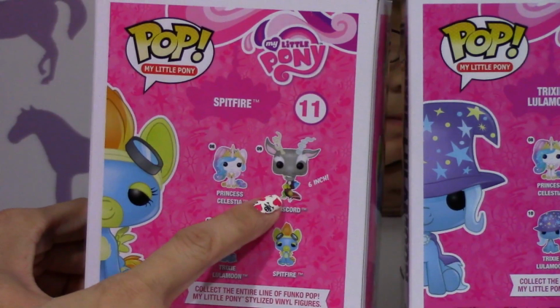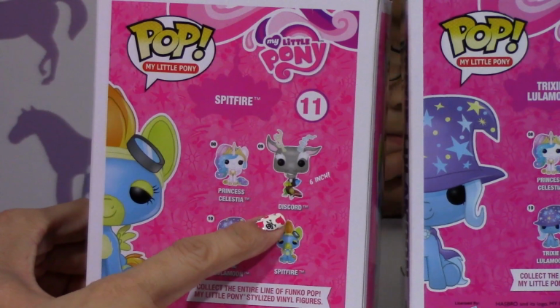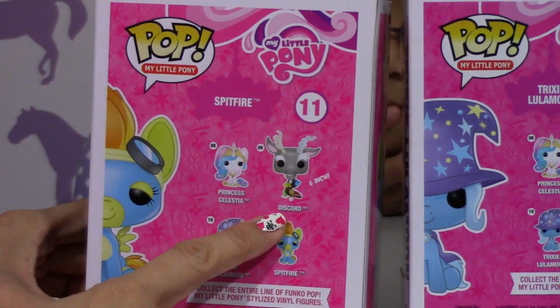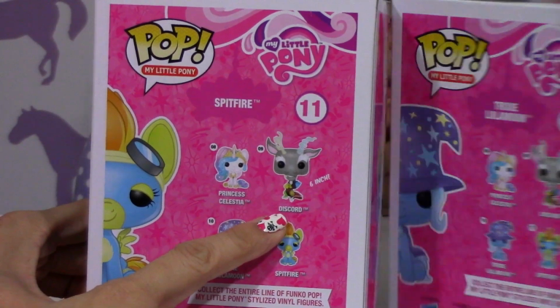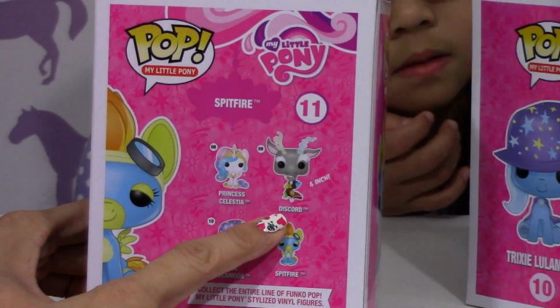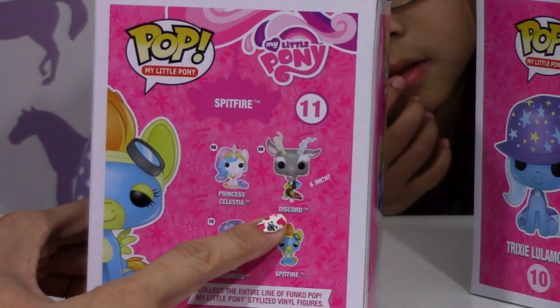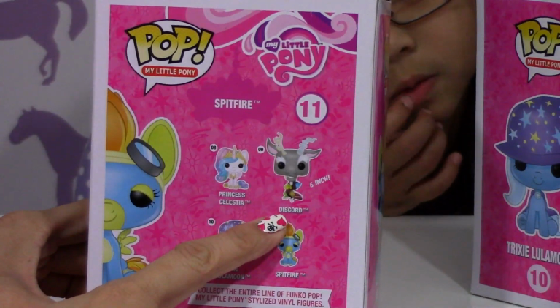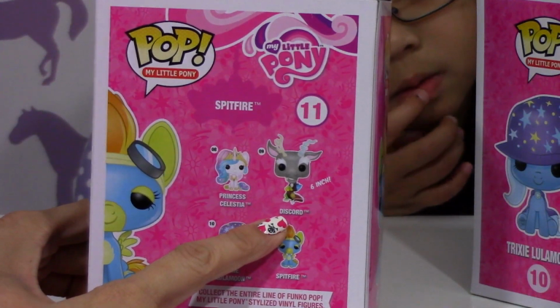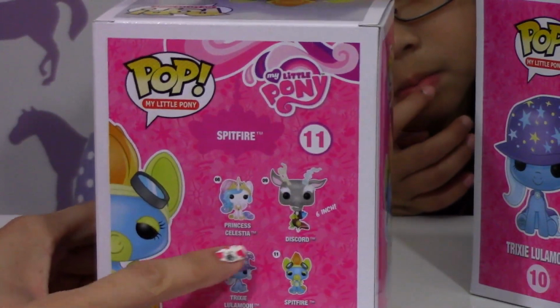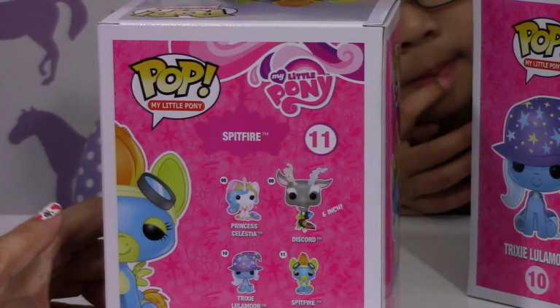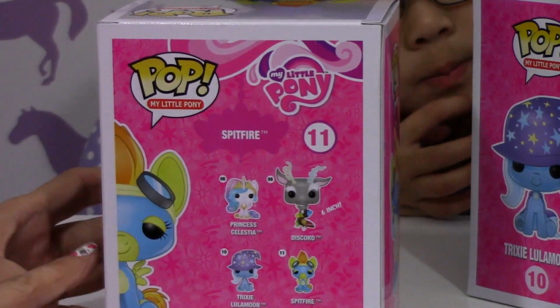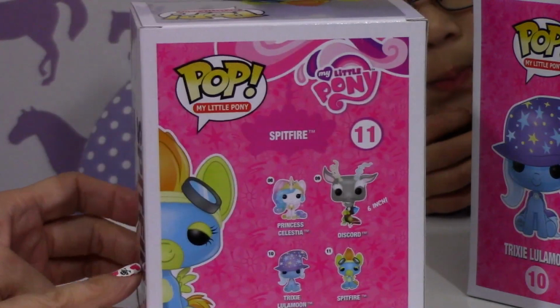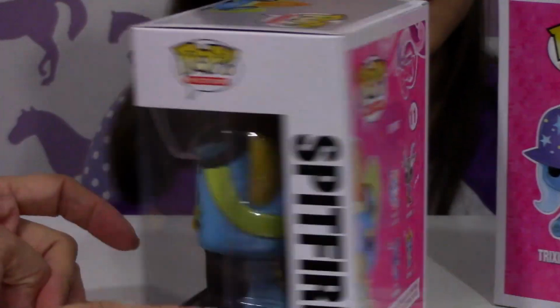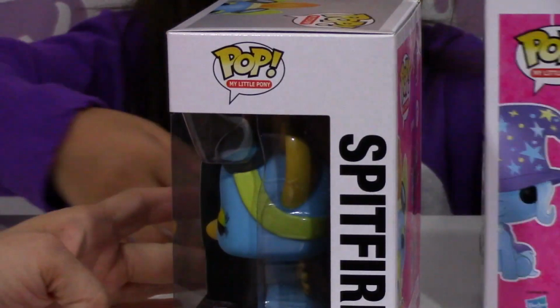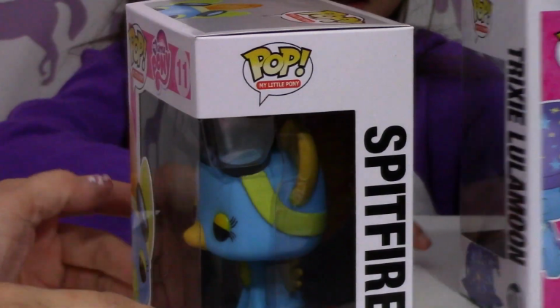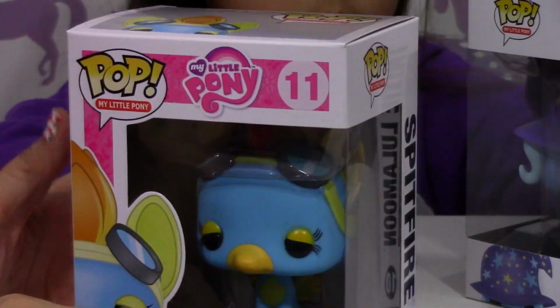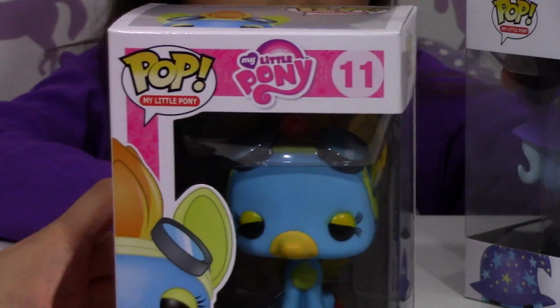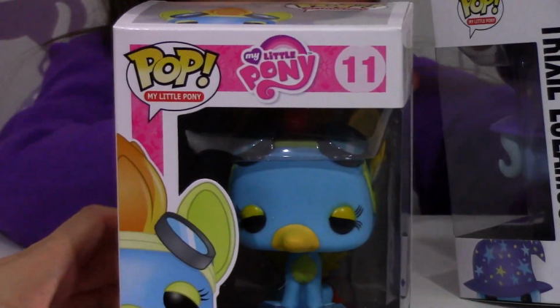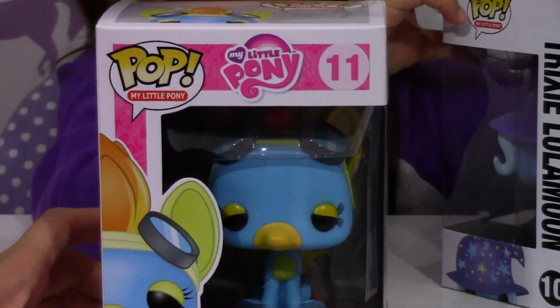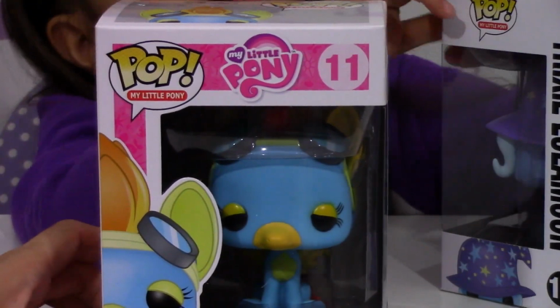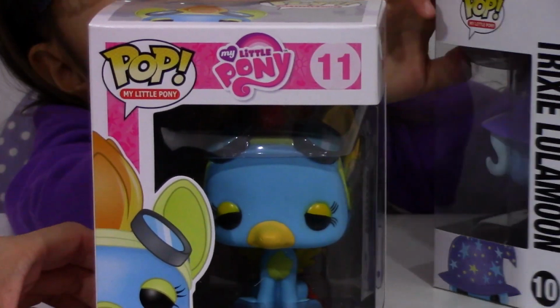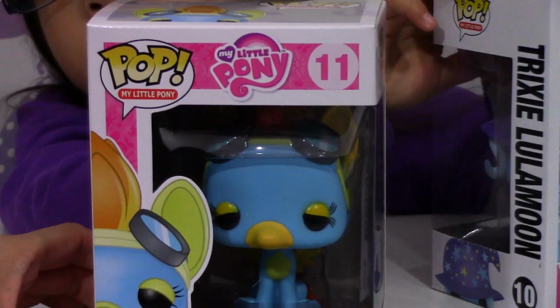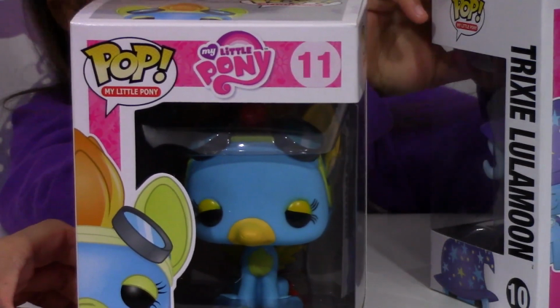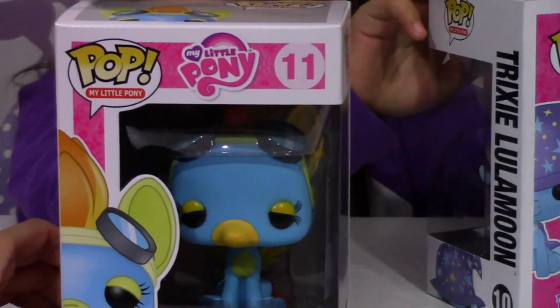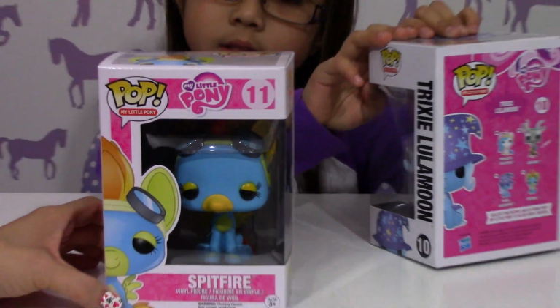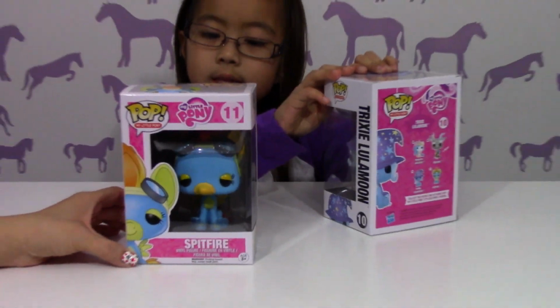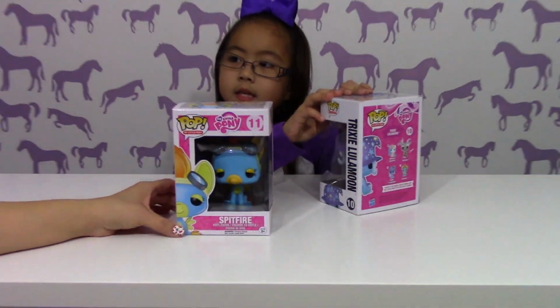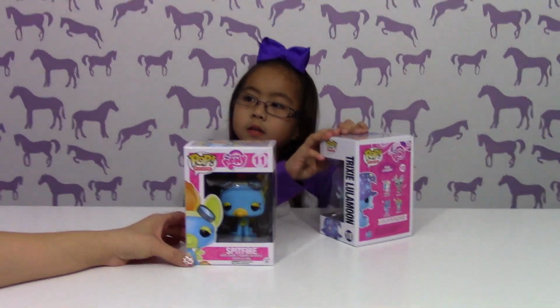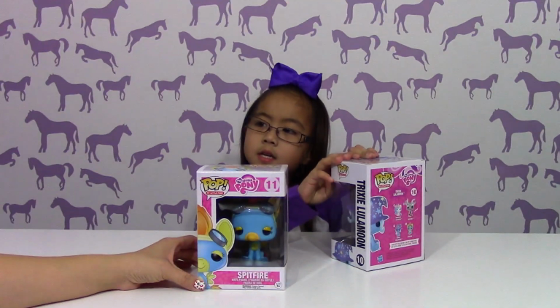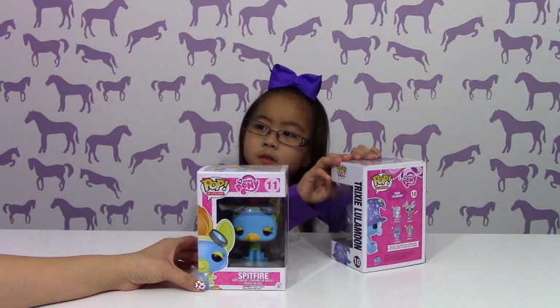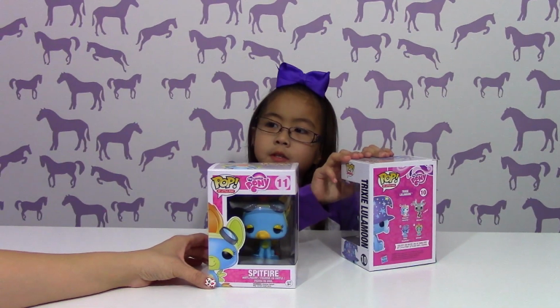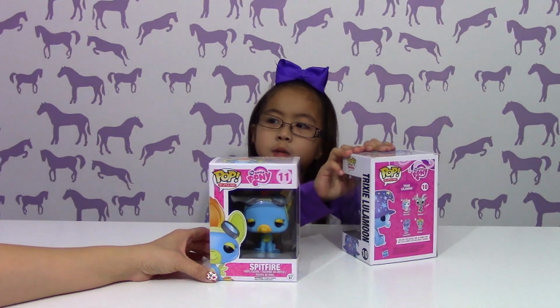The cool thing about Discord is that it's a 6-inch one, so you can check that out in our video. But Princess Celestia's hair — it kind of looks sparkly to me.